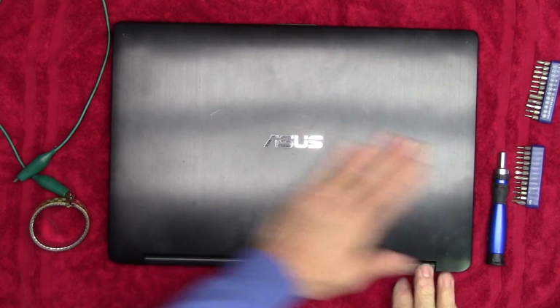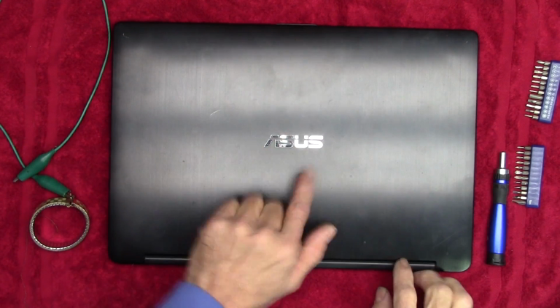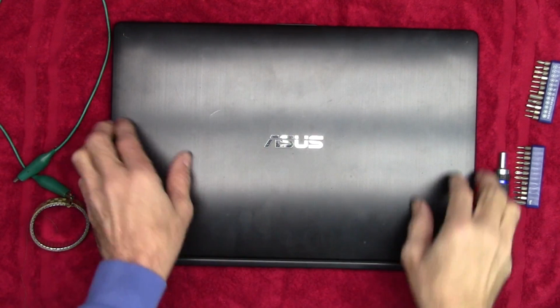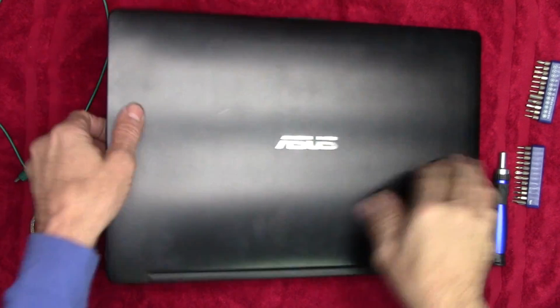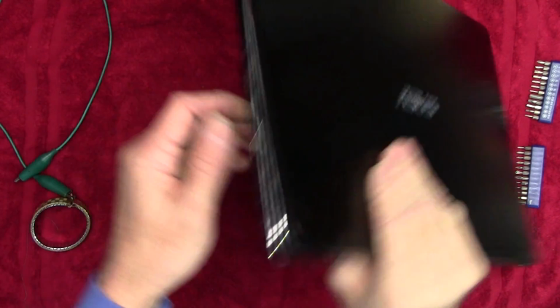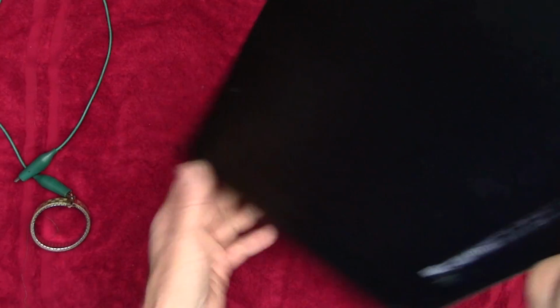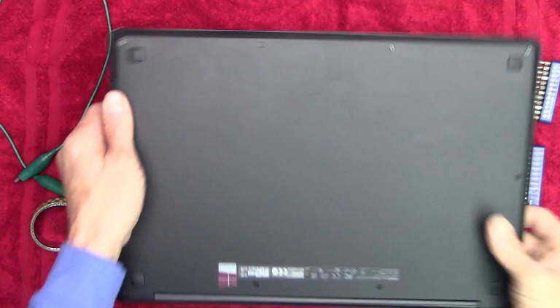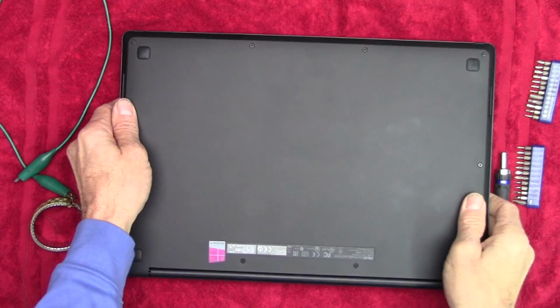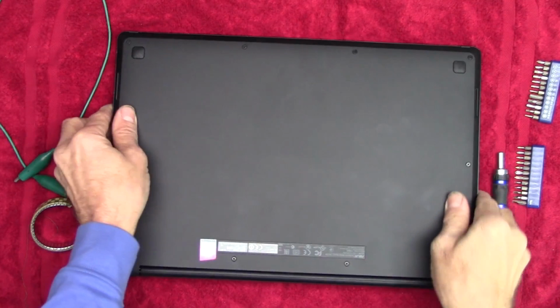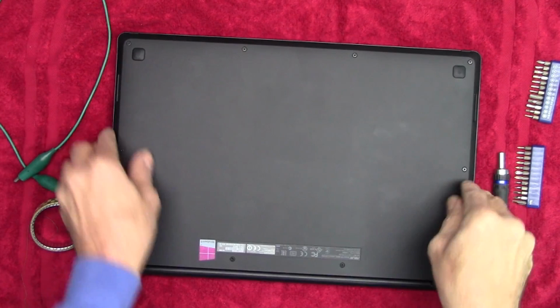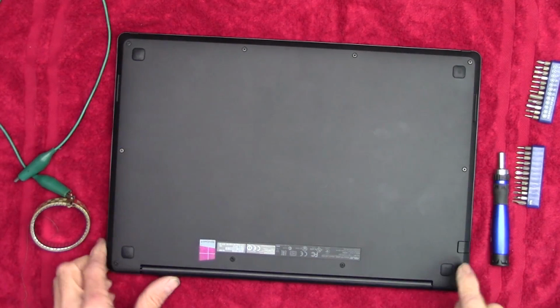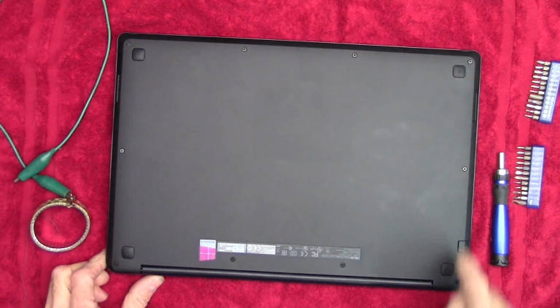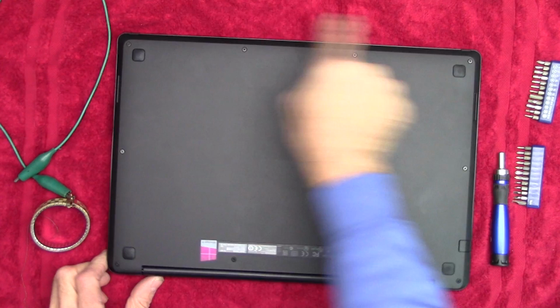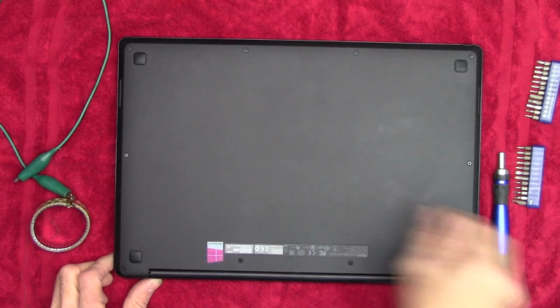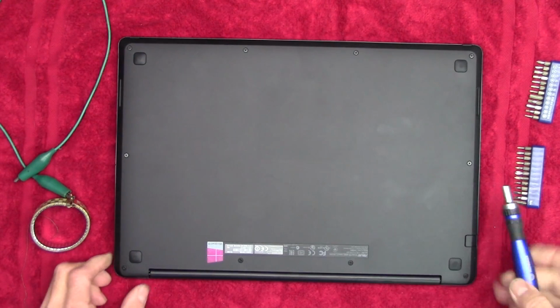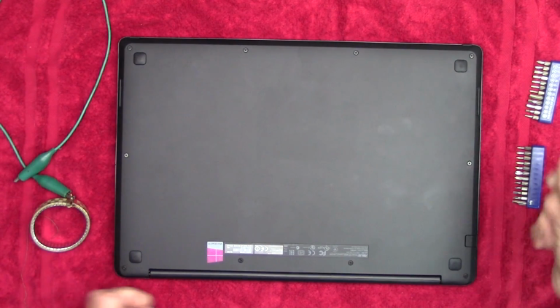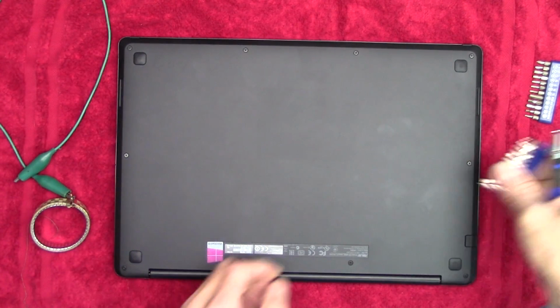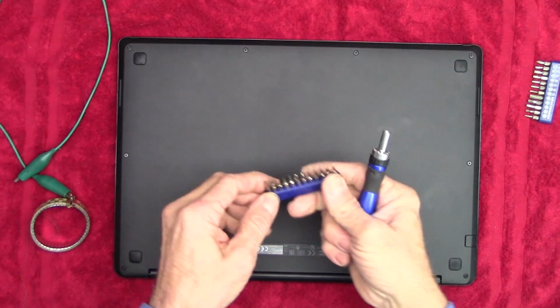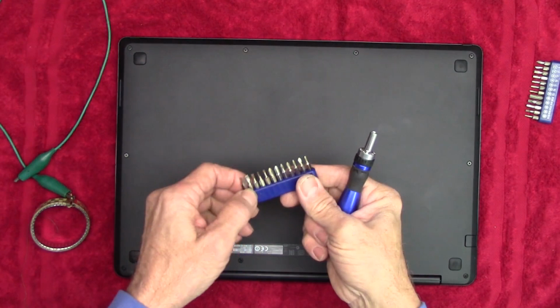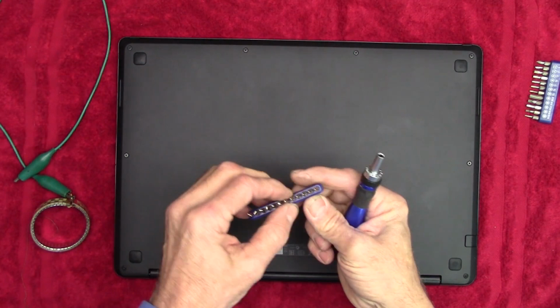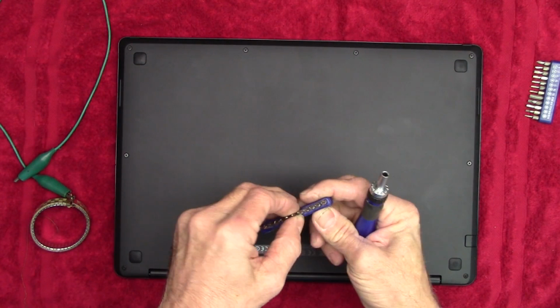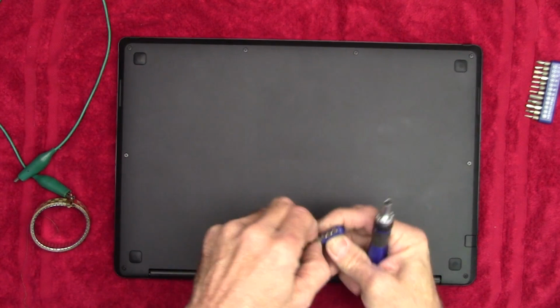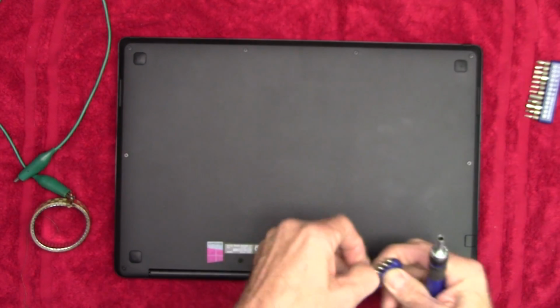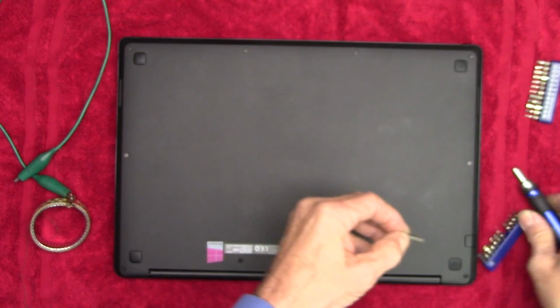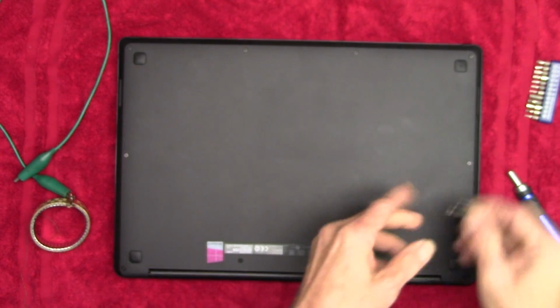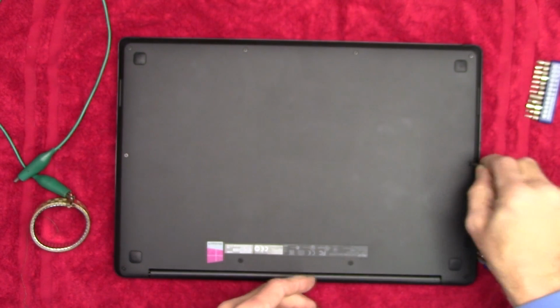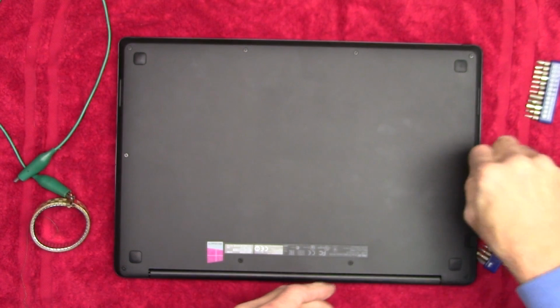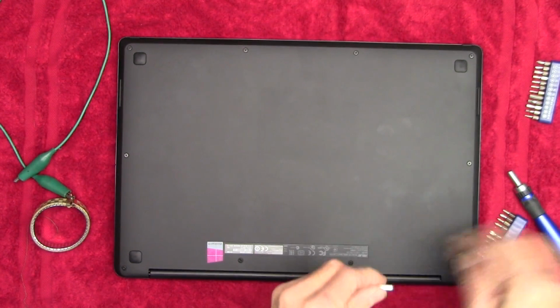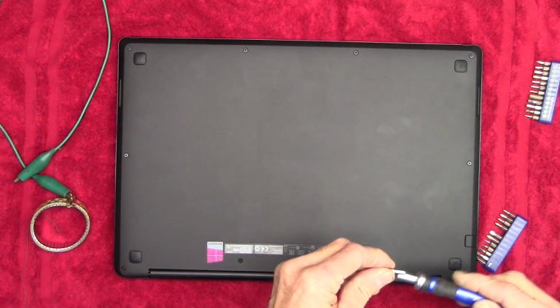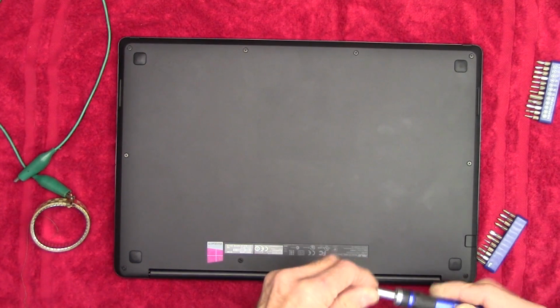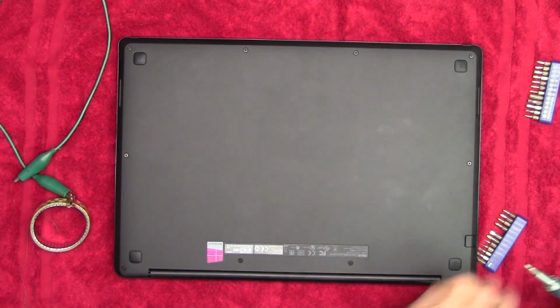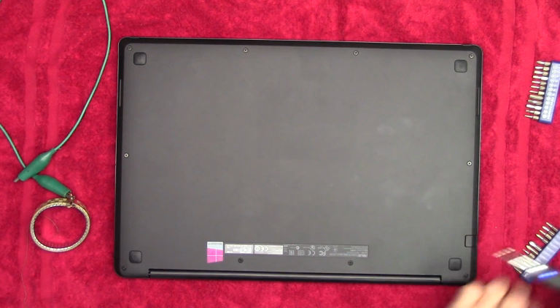This is the top of the laptop — we're going to flip it over. There are screws around the perimeter here. I'll get my handy little screwdriver kit and get the right size bit. We're going to take out all these screws.